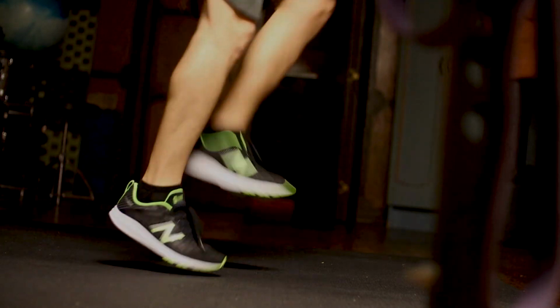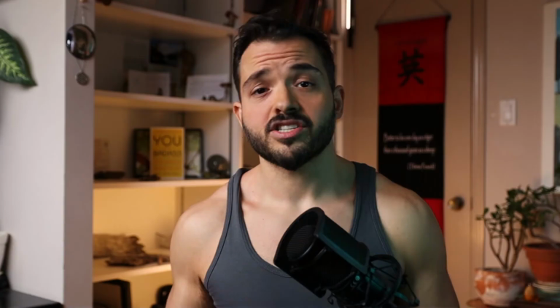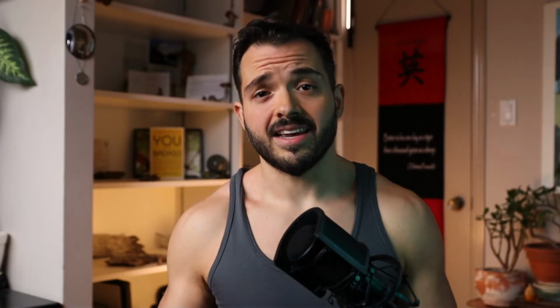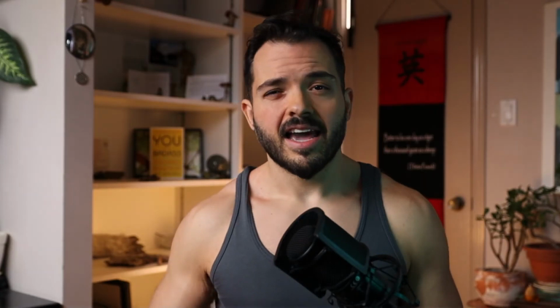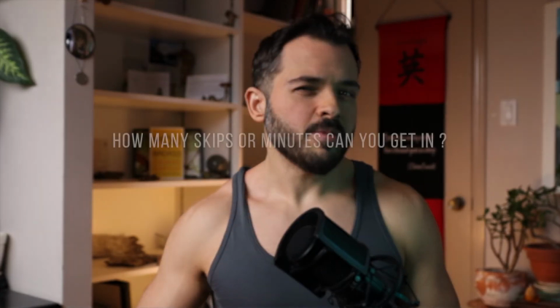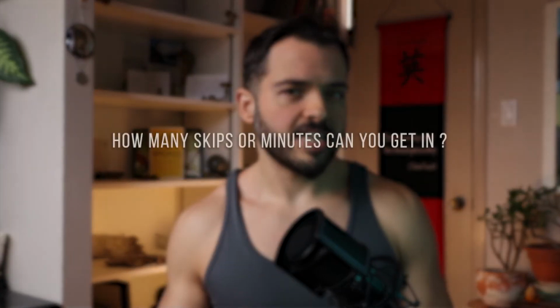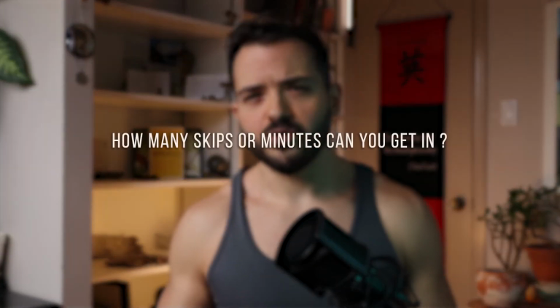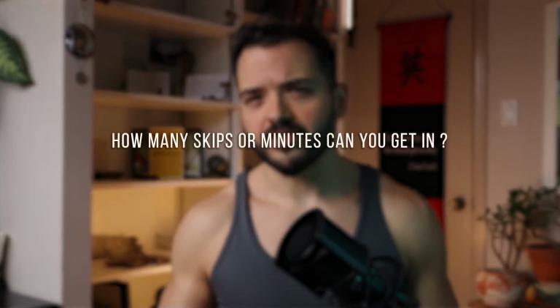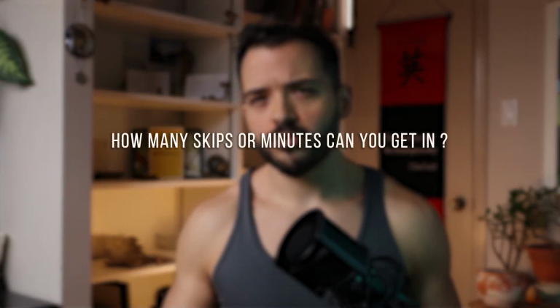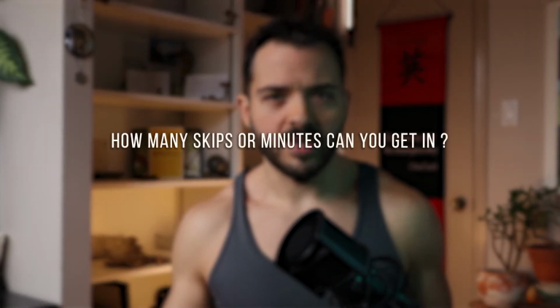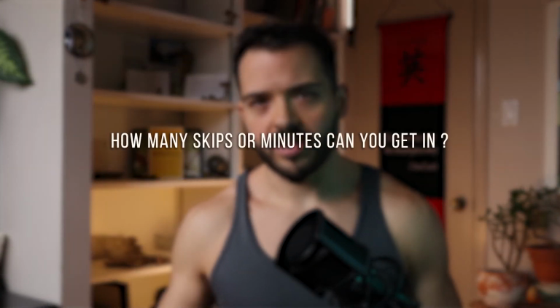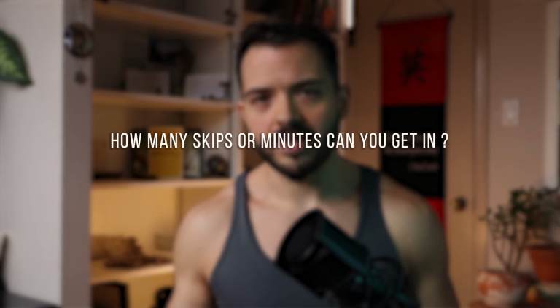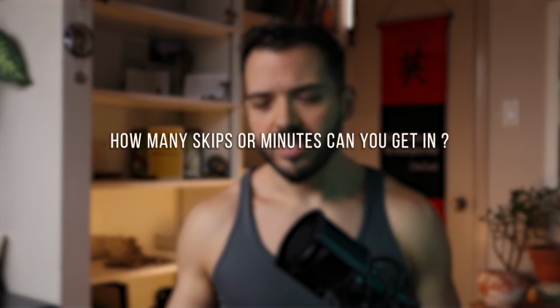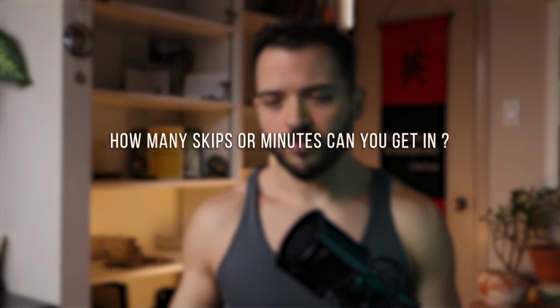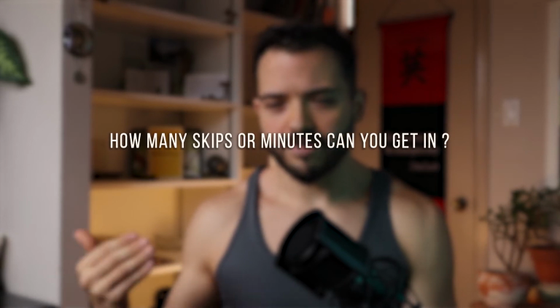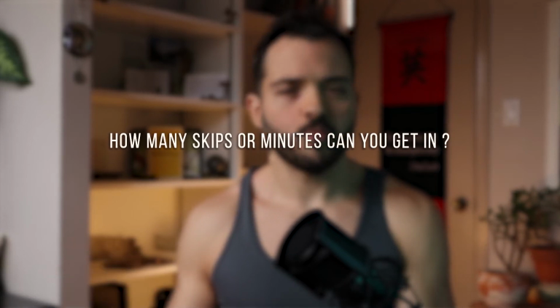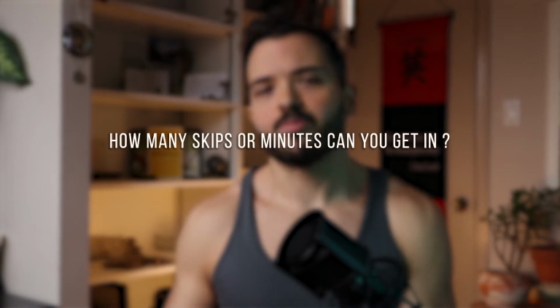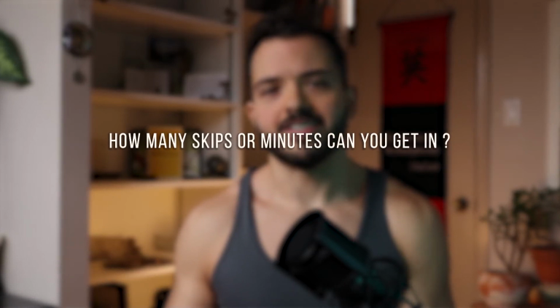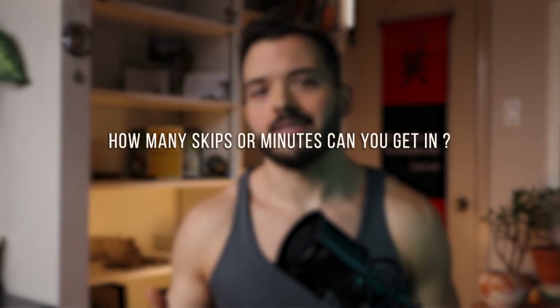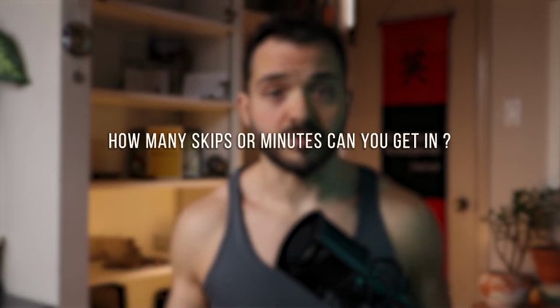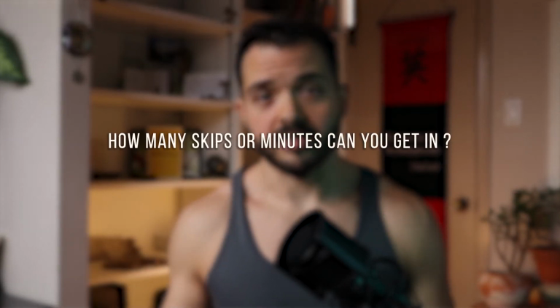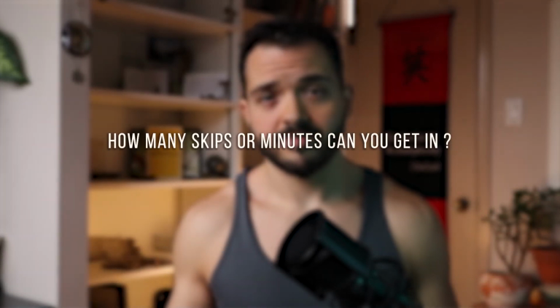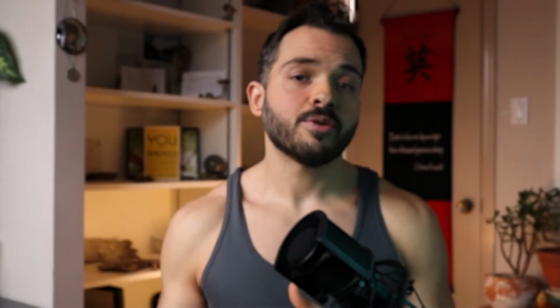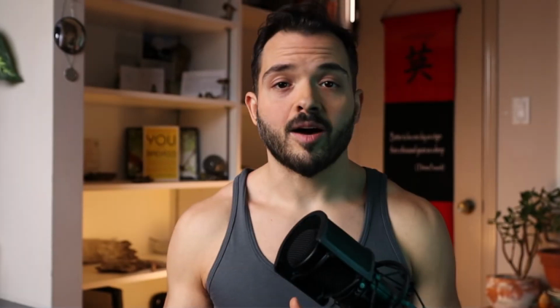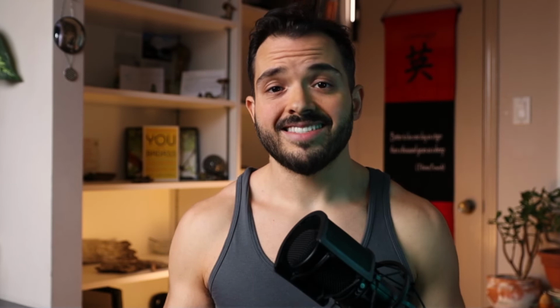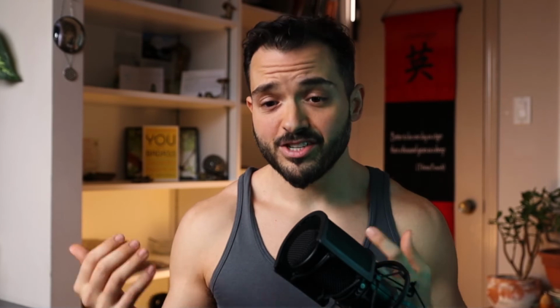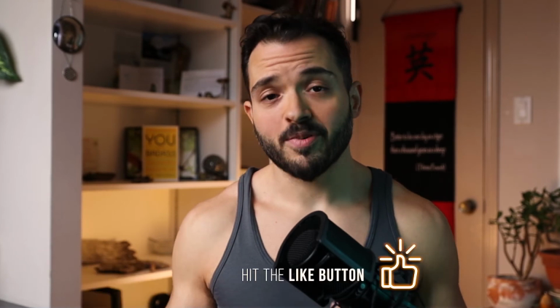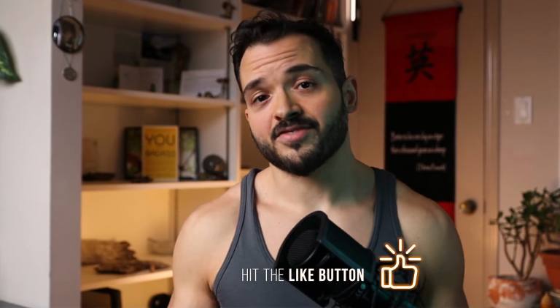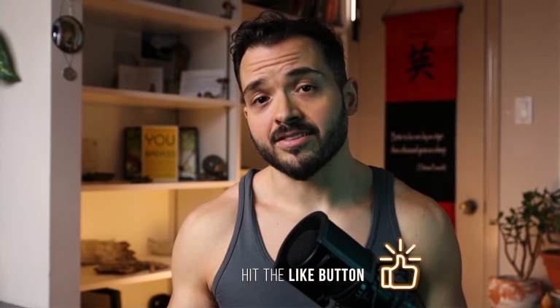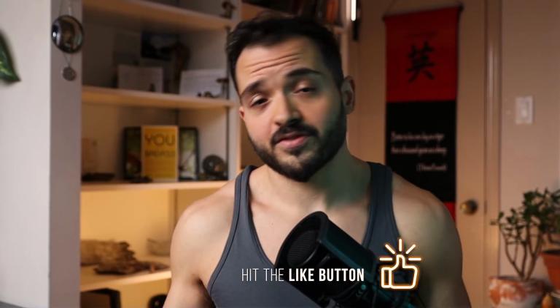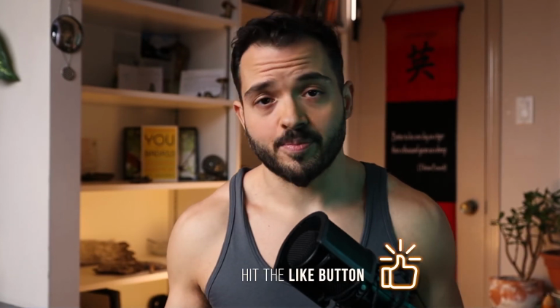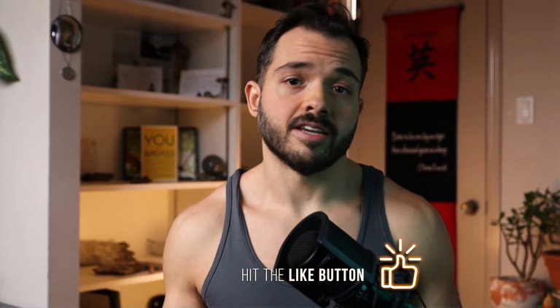For the question of the day: how many skips can you roughly do, or how many minutes, before that rope clips your foot and you need to restart? Let me know in the comments and definitely drop a like on this video if you're appreciating it.